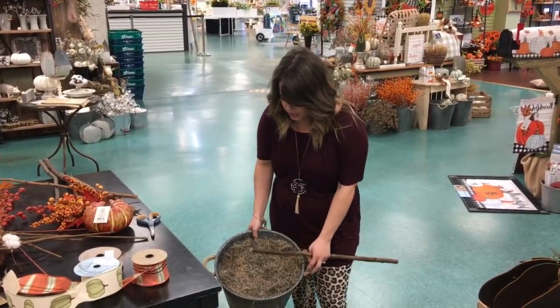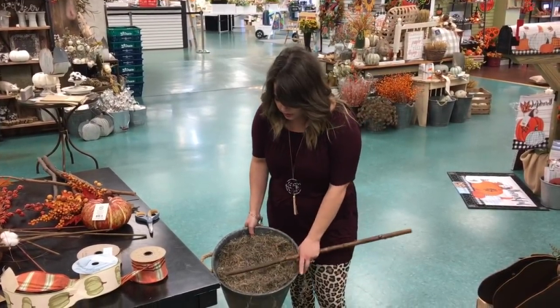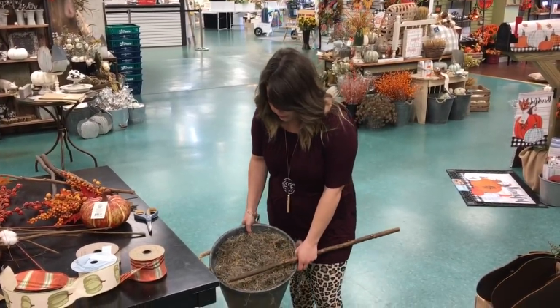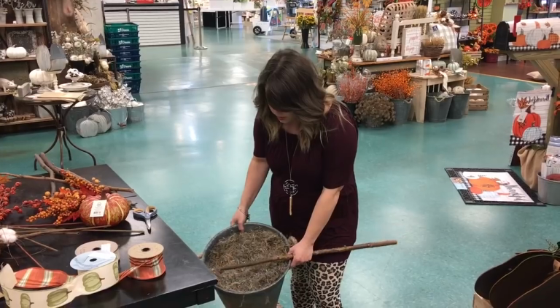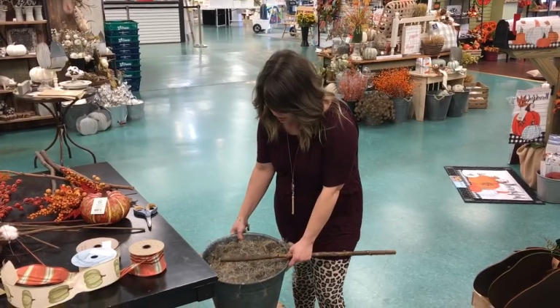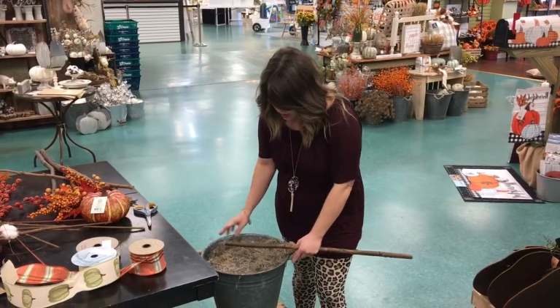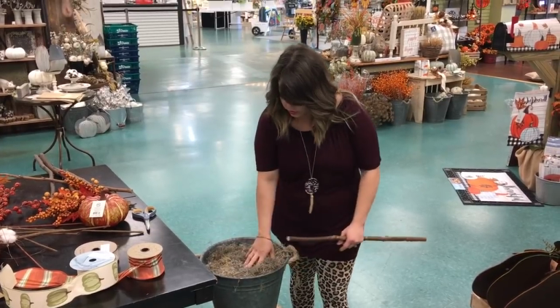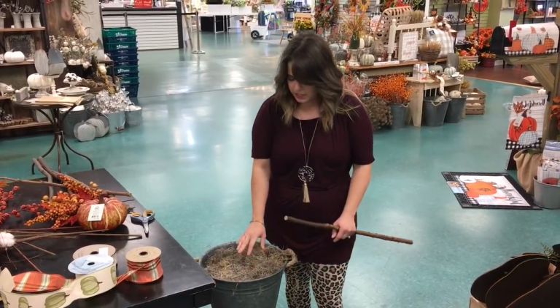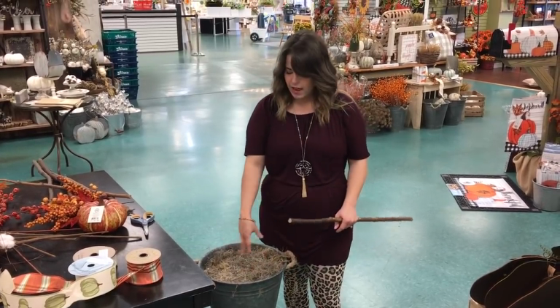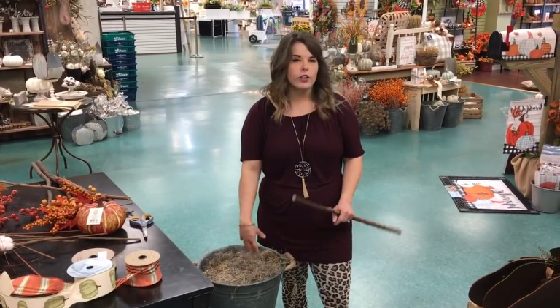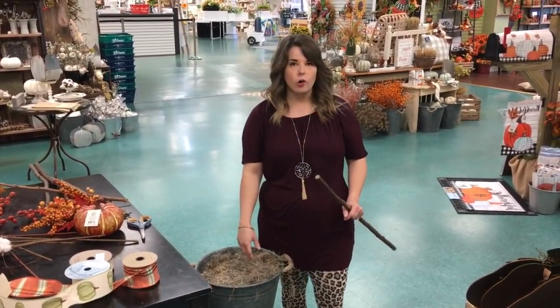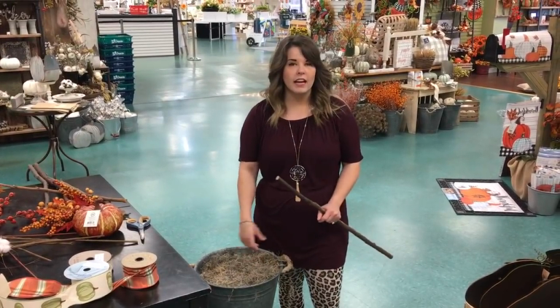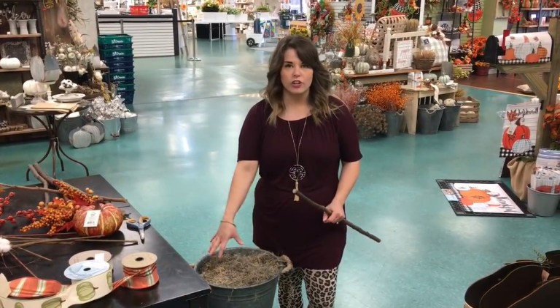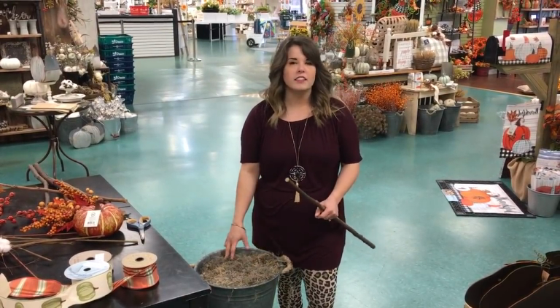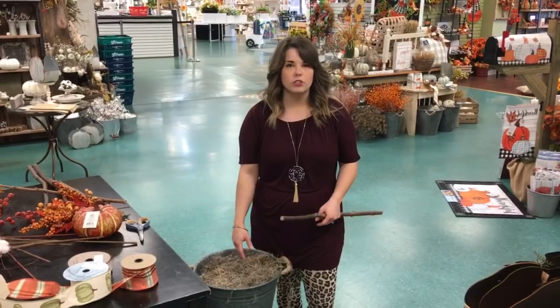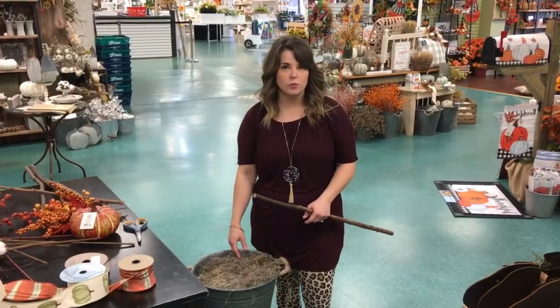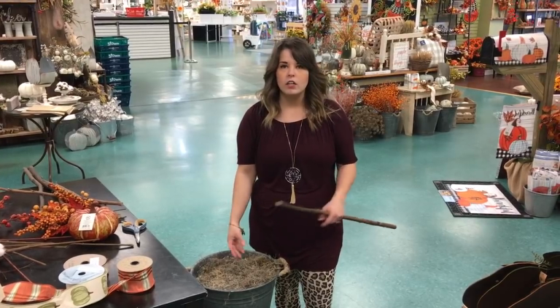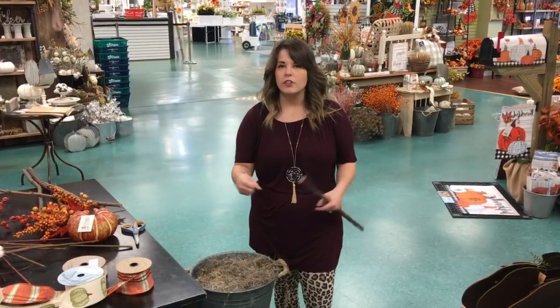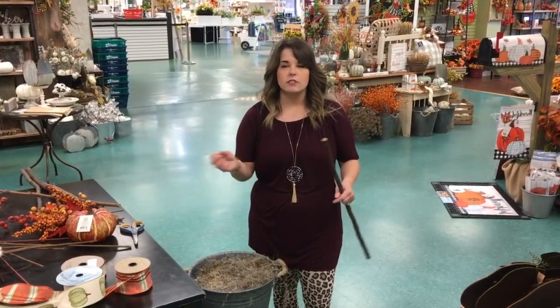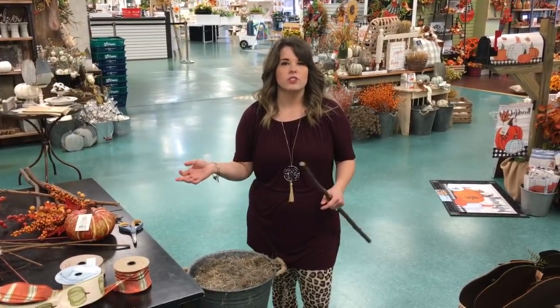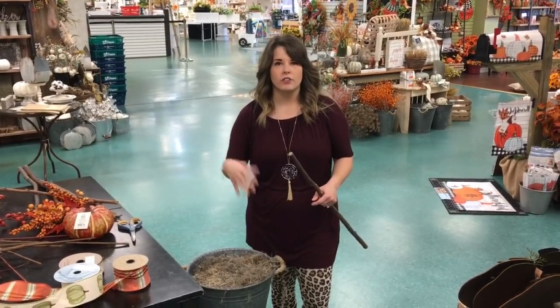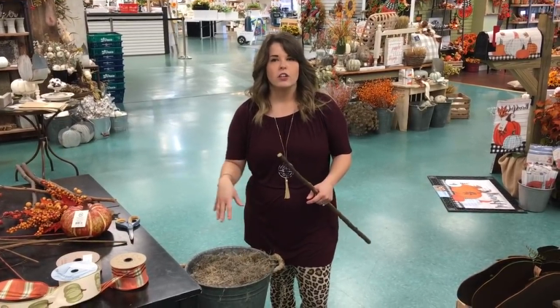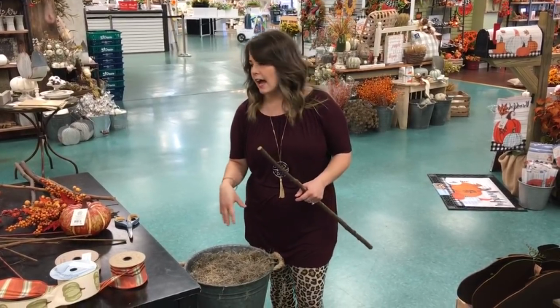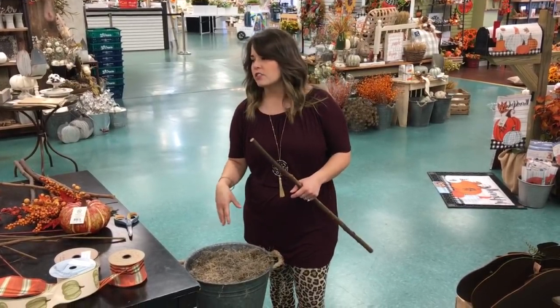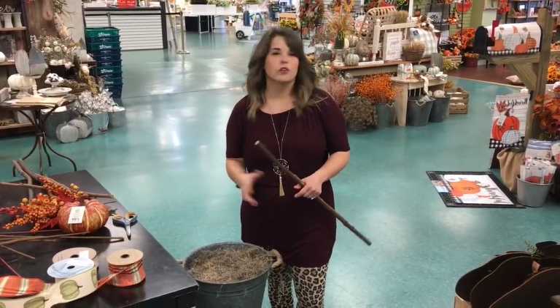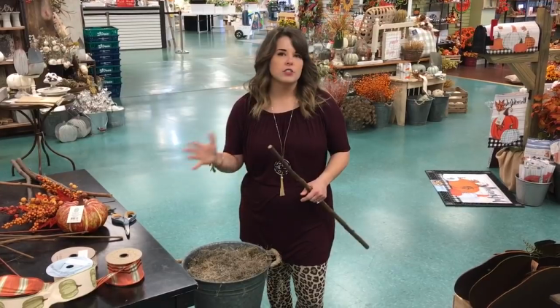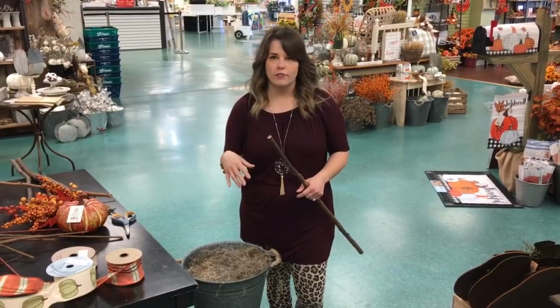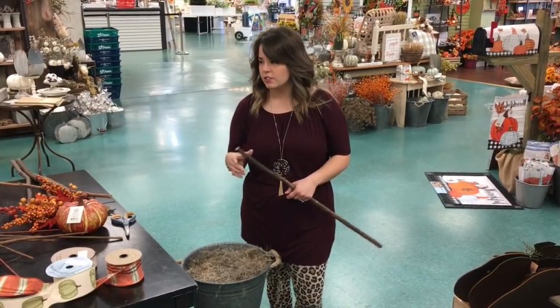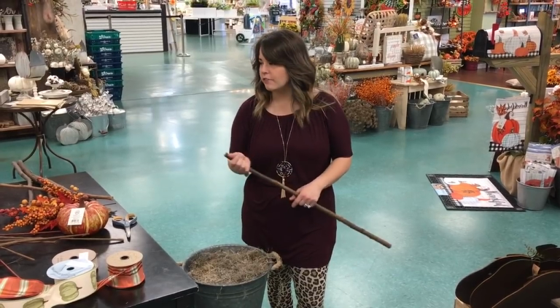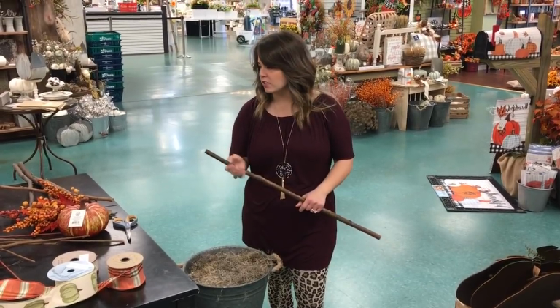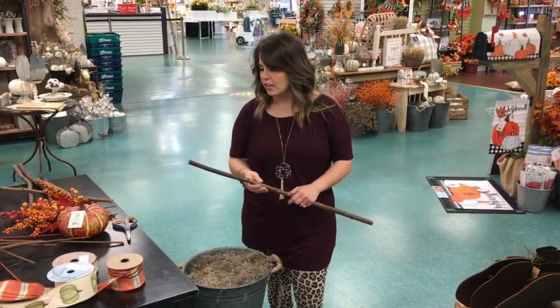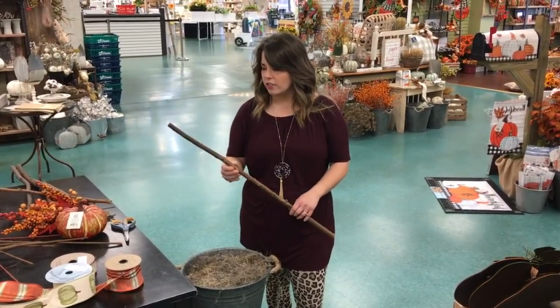These come with a little bit of moss on top, so they're nice. But if you have an urn at home that has dirt in it, that's going to work just as well and you can easily remove stuff out of the dirt and add stuff in for Christmas or for everyday use.